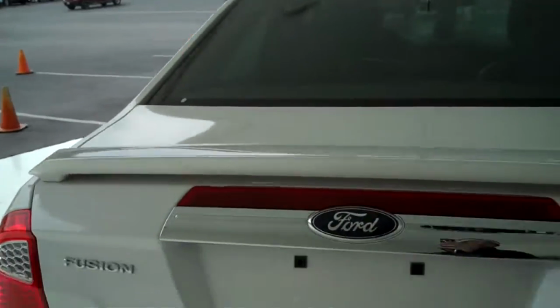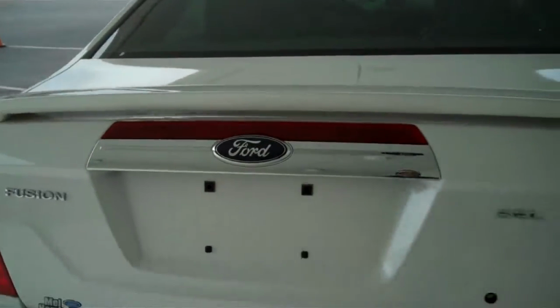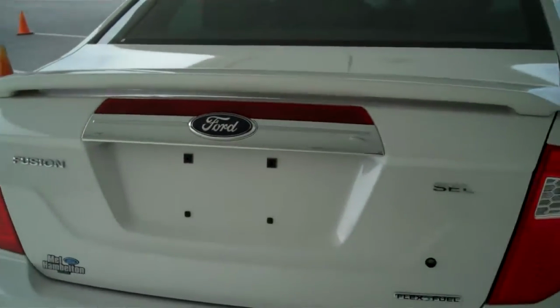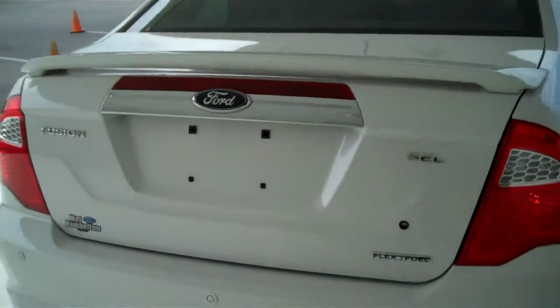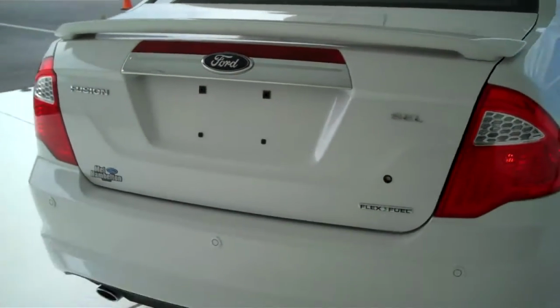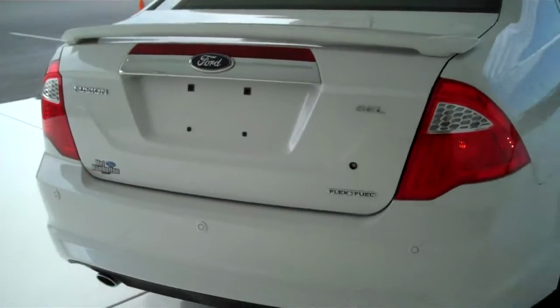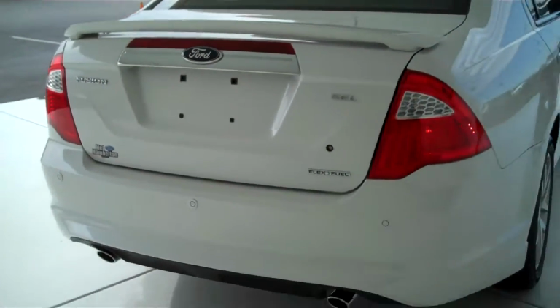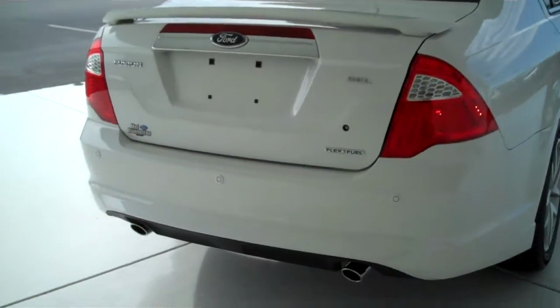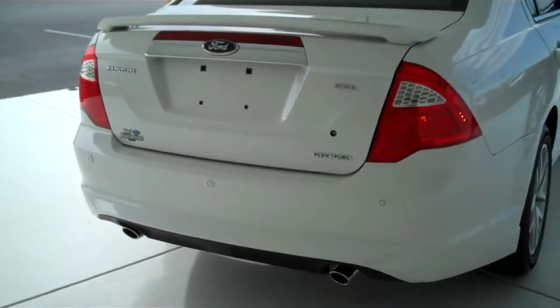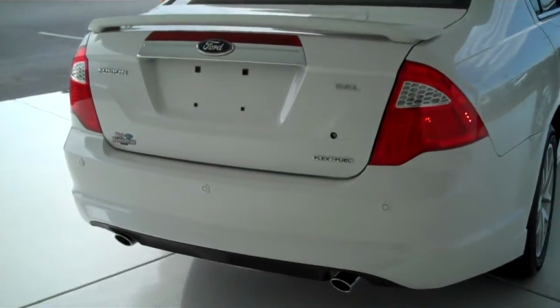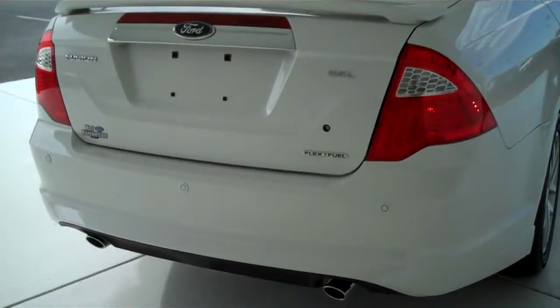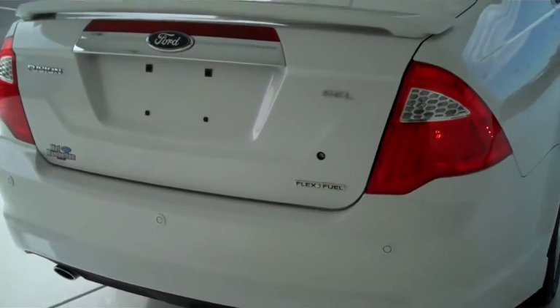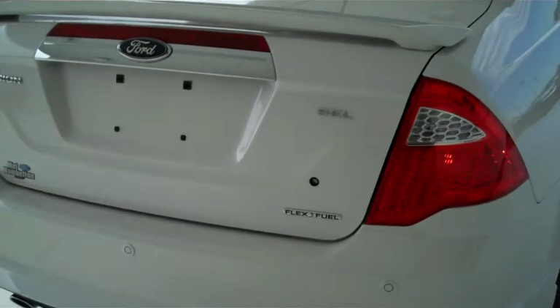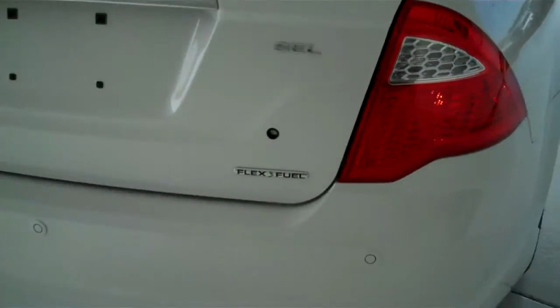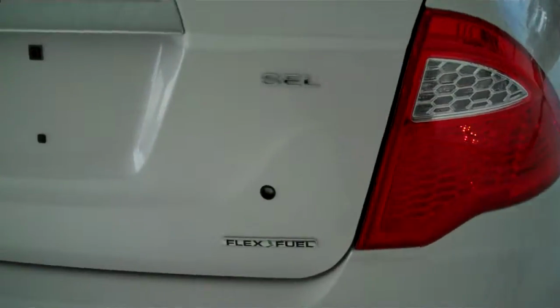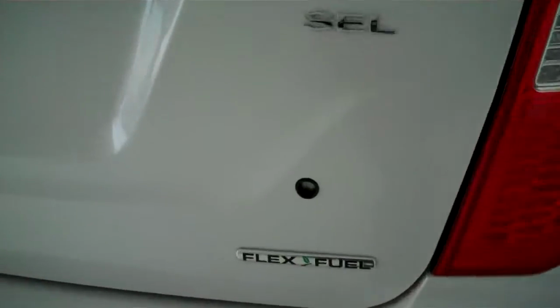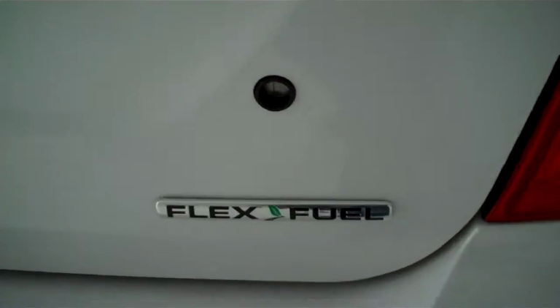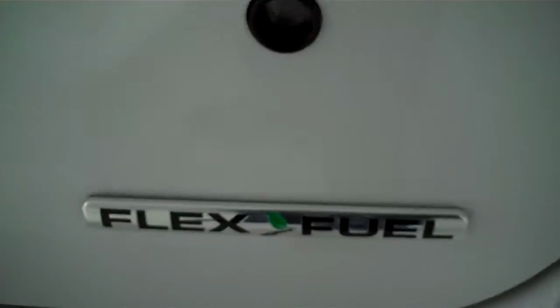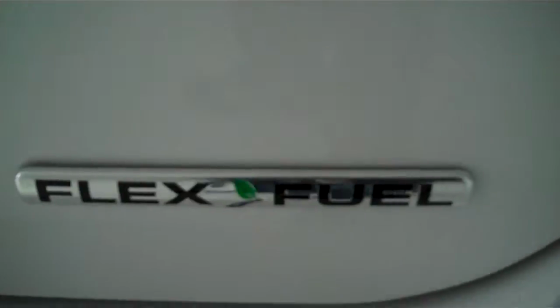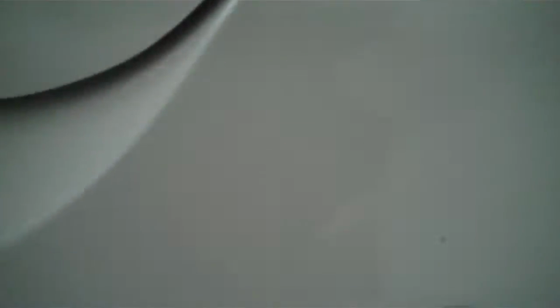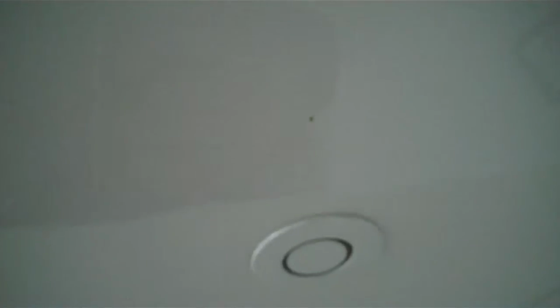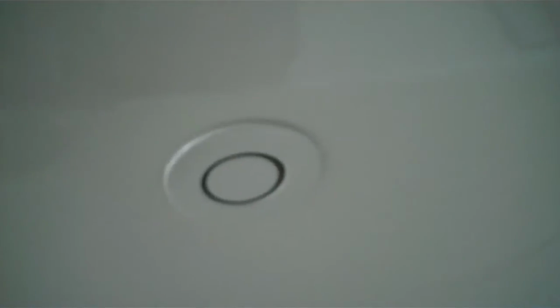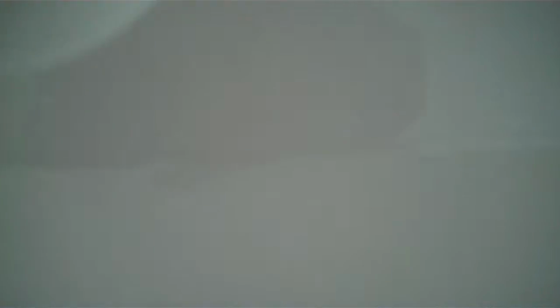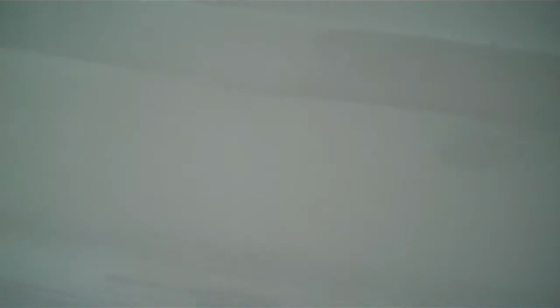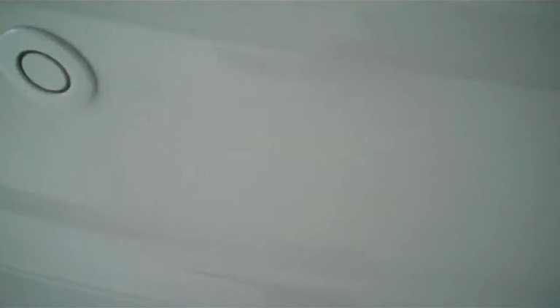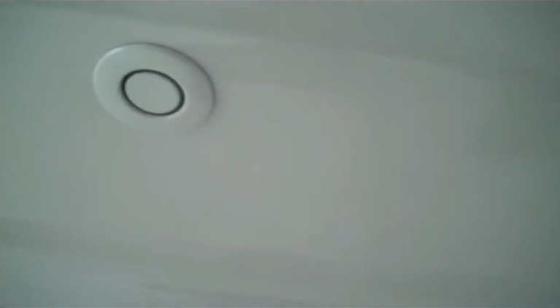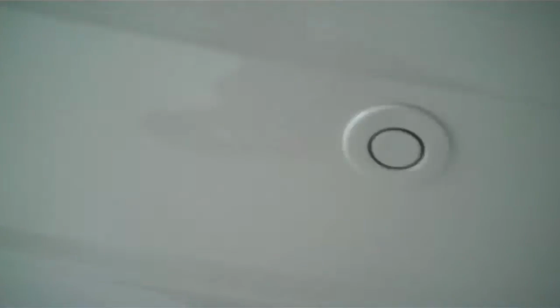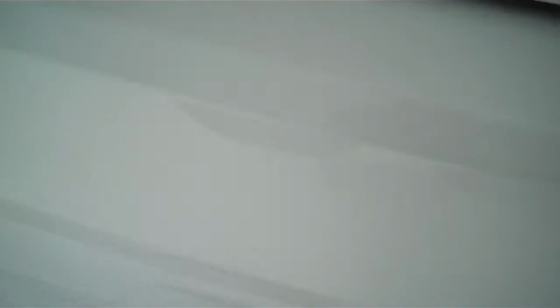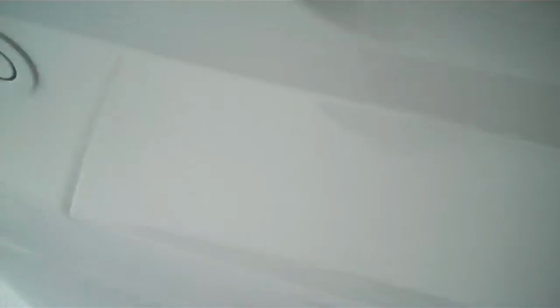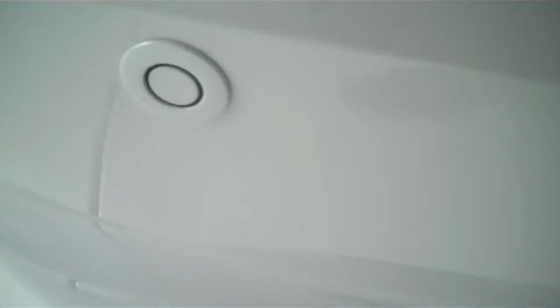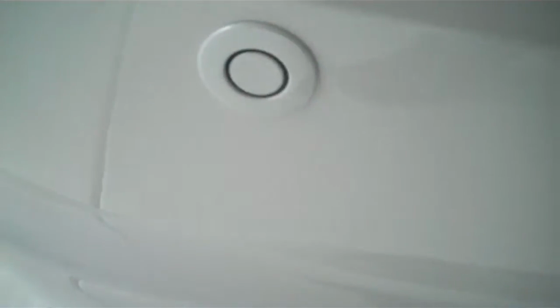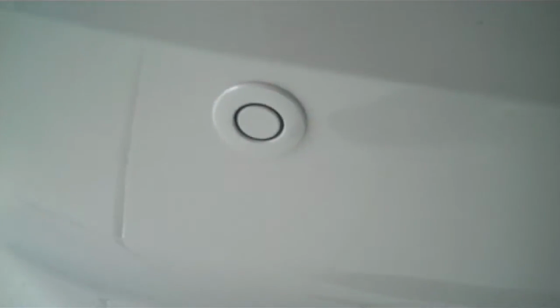This is an SEL model and a flex fuel unit. It also has backup sensors on the back to assist with backing up.